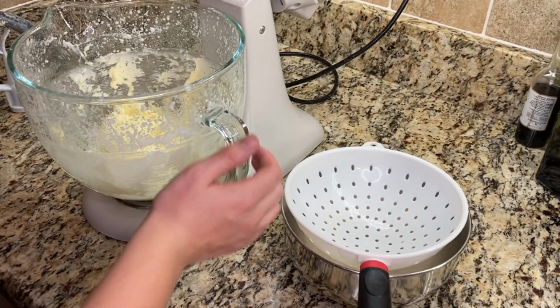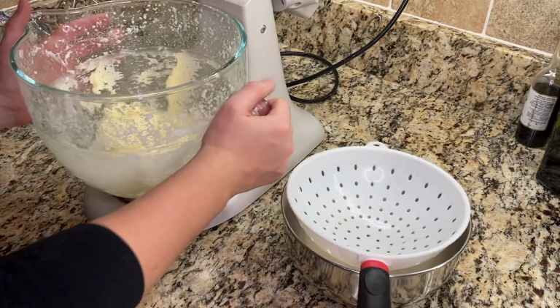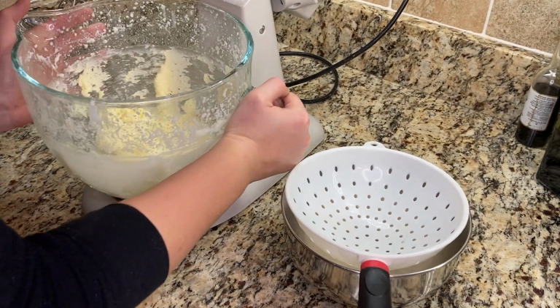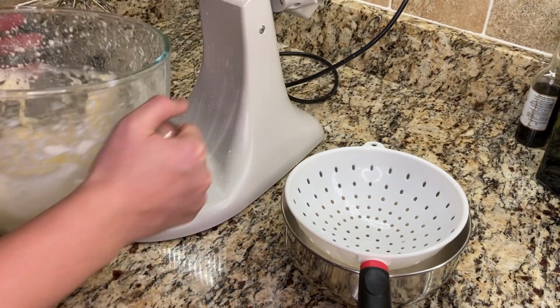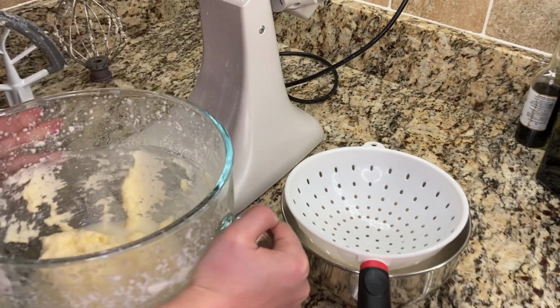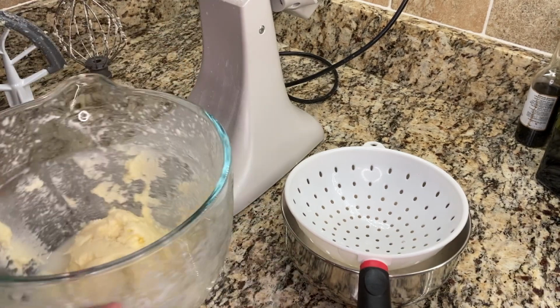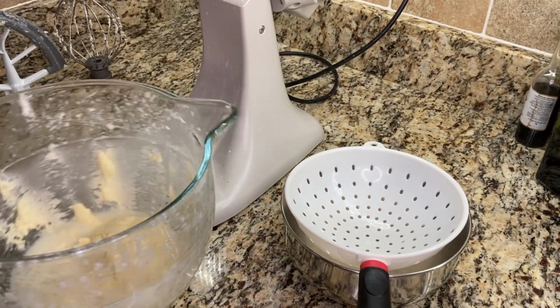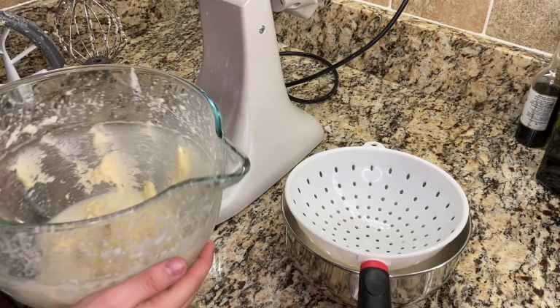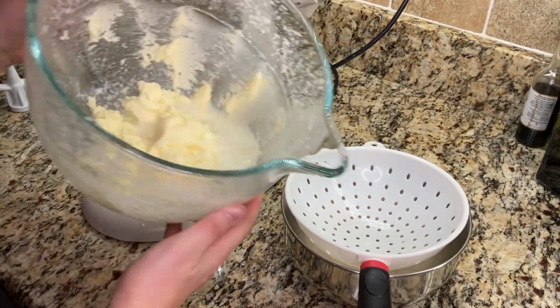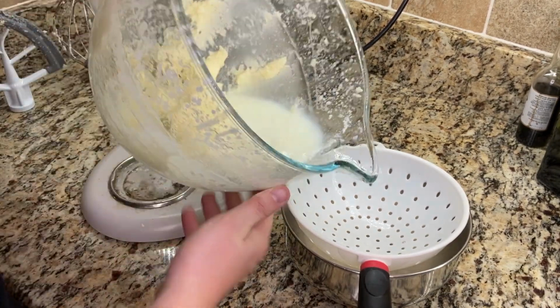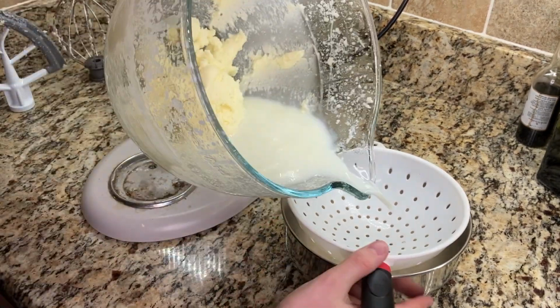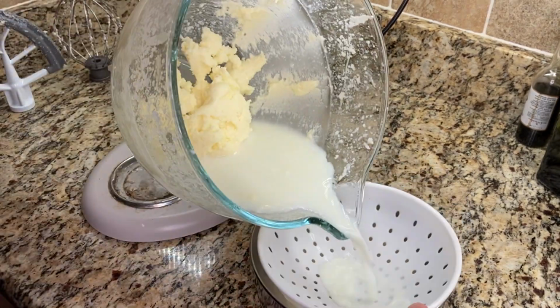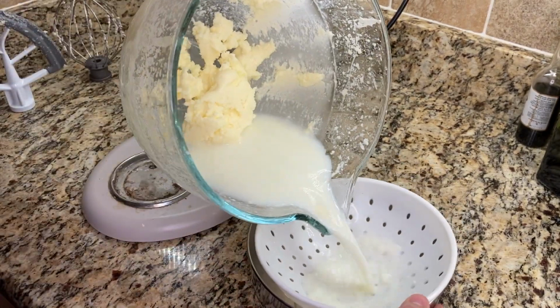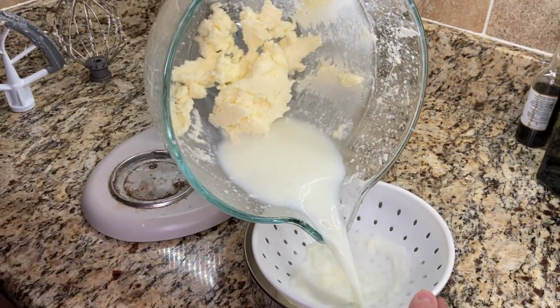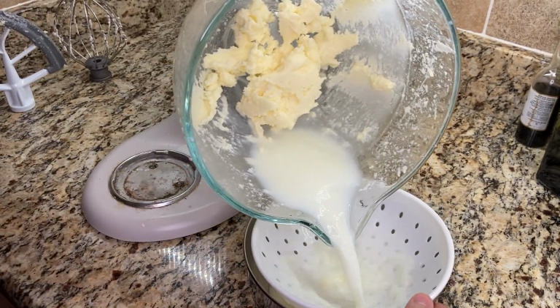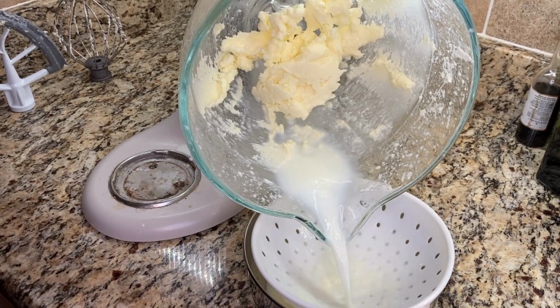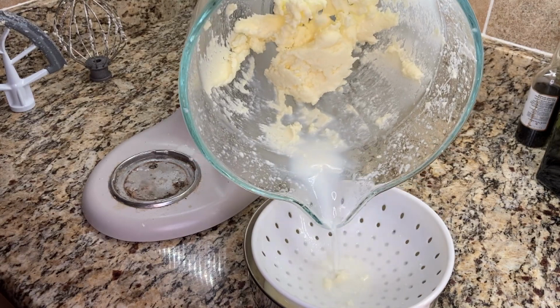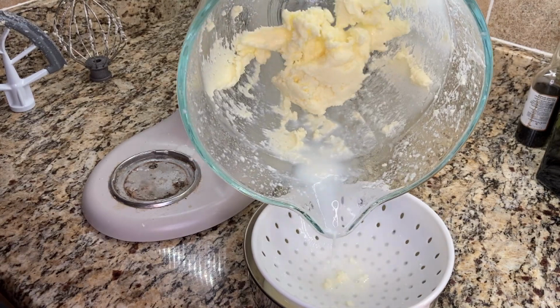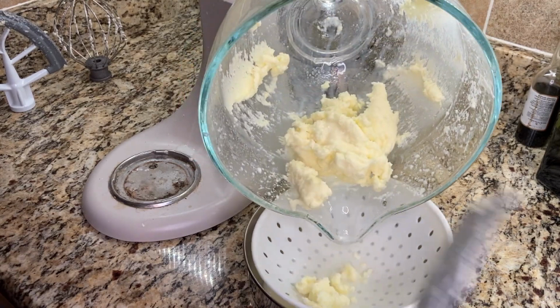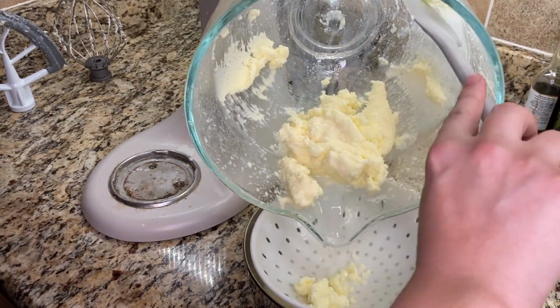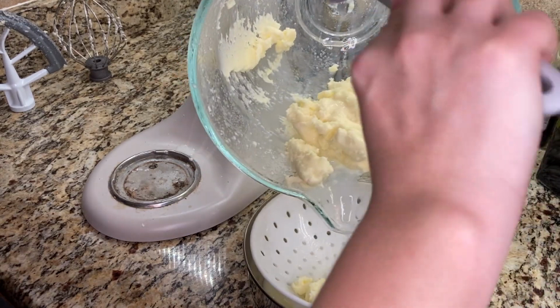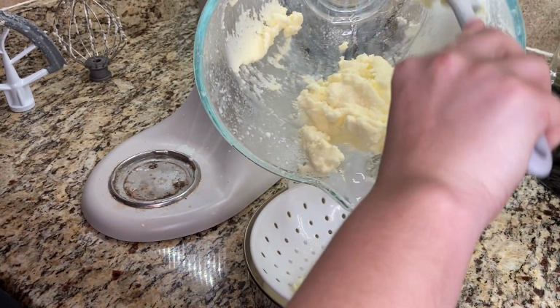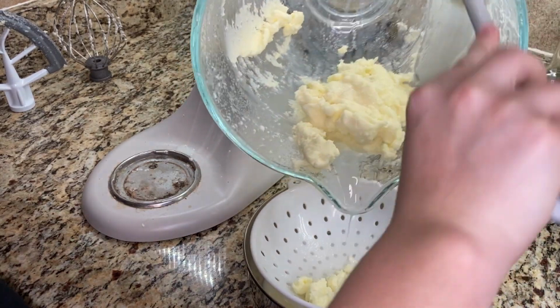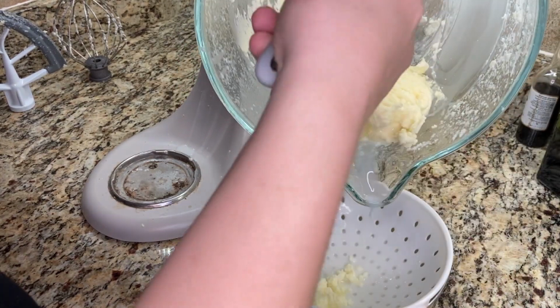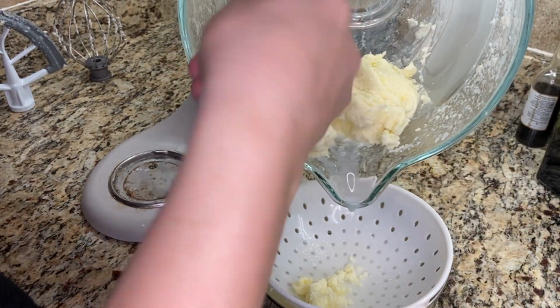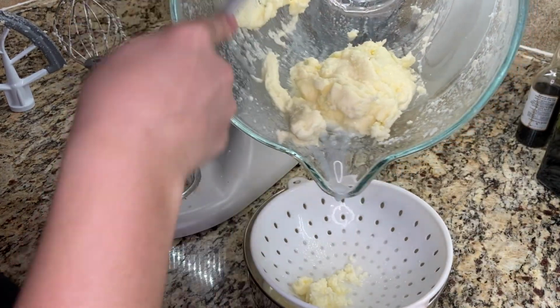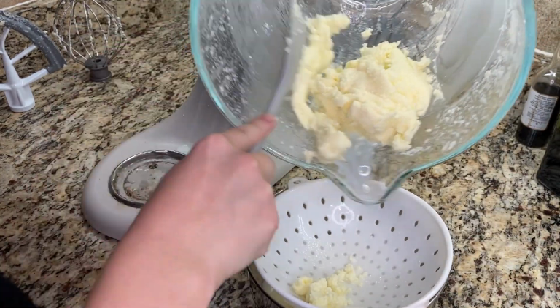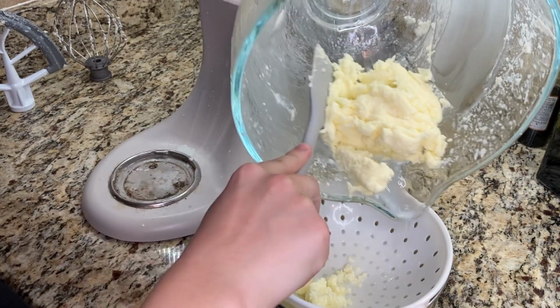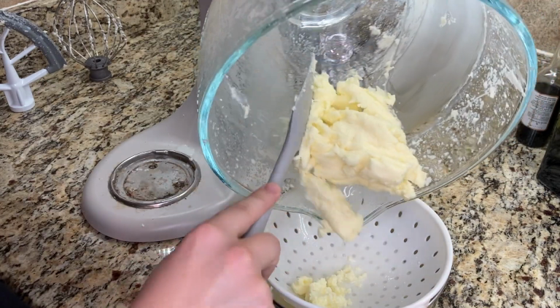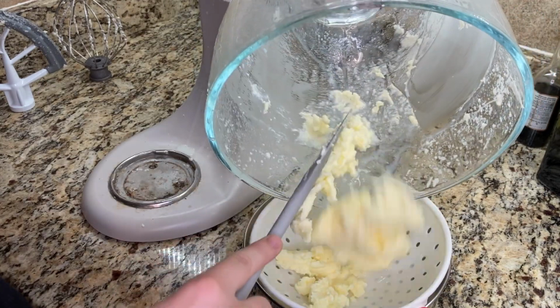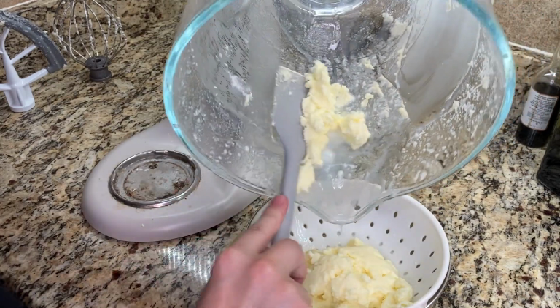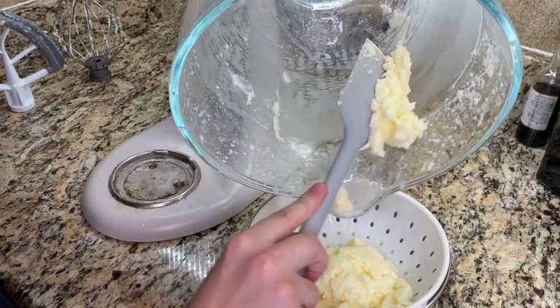Now I turn everything out into a strainer to separate the butter fat from the buttermilk. This buttermilk can be saved and used in other recipes. However, don't expect it to taste the exact same as buttermilk that you buy from the store, because typically that buttermilk is cultured.